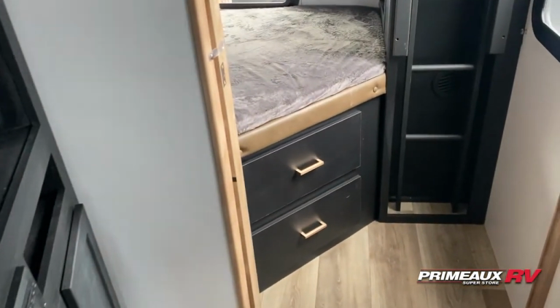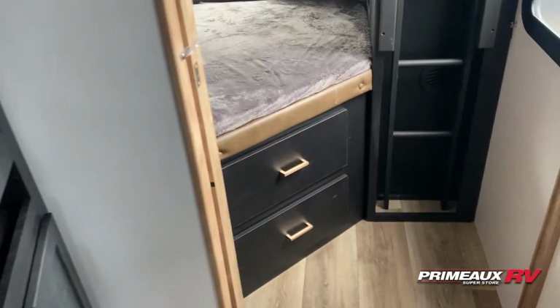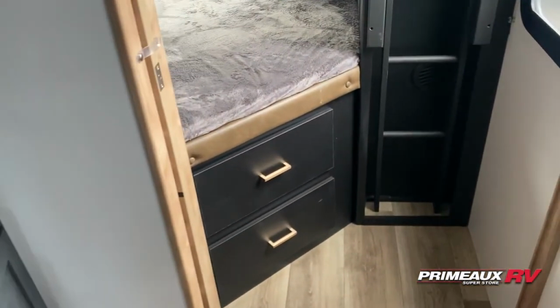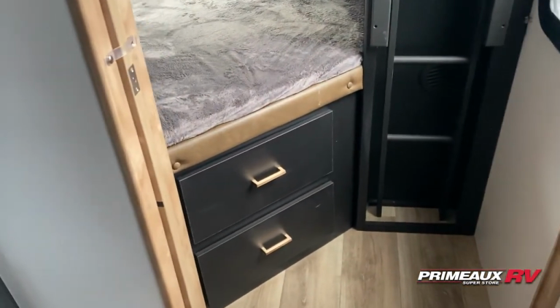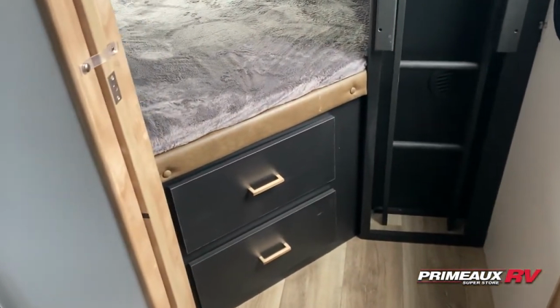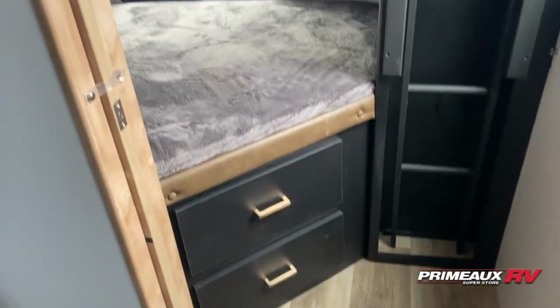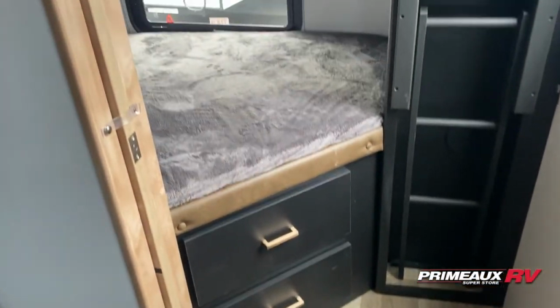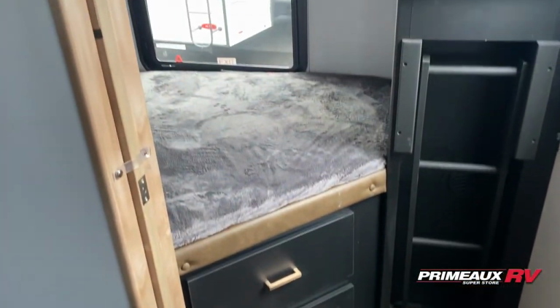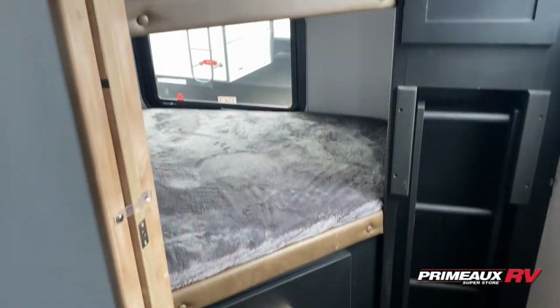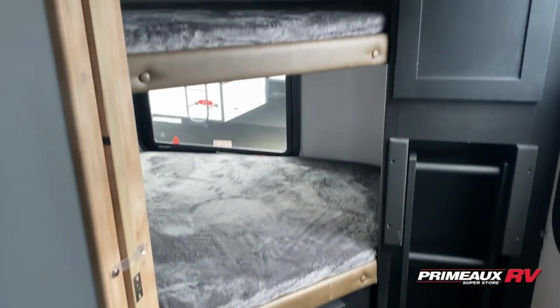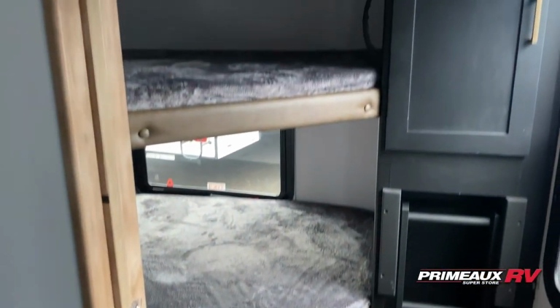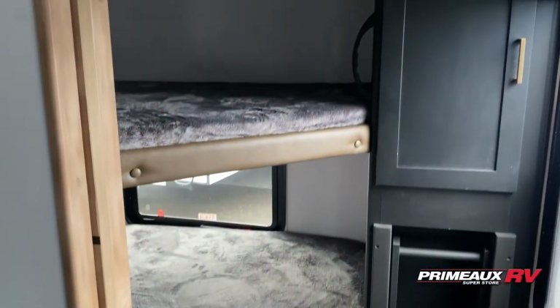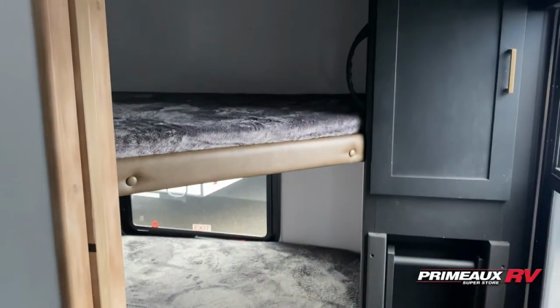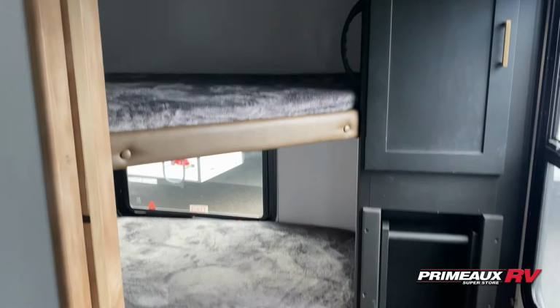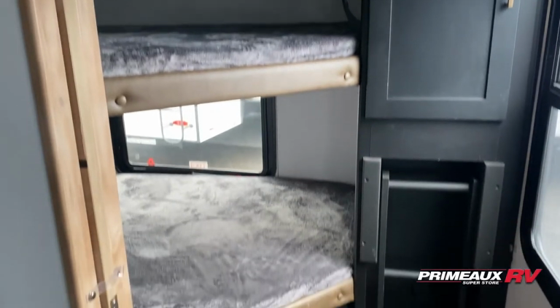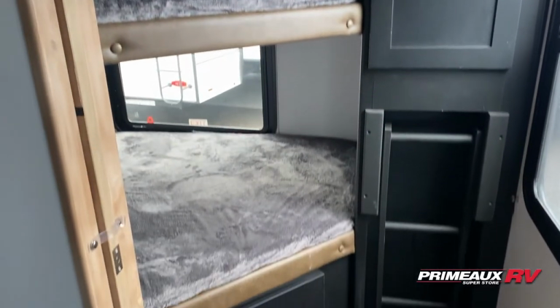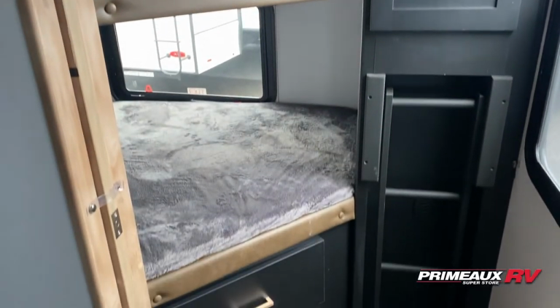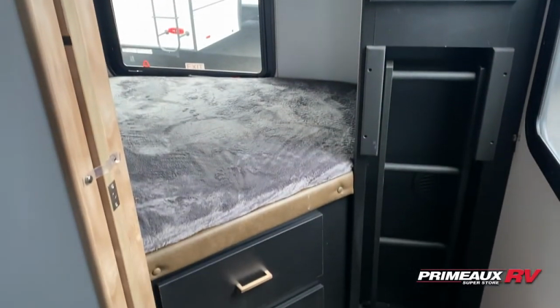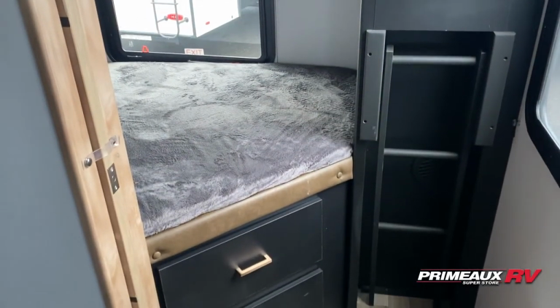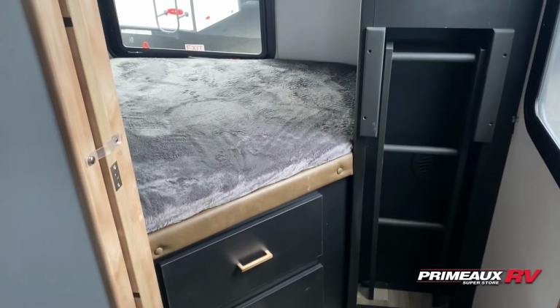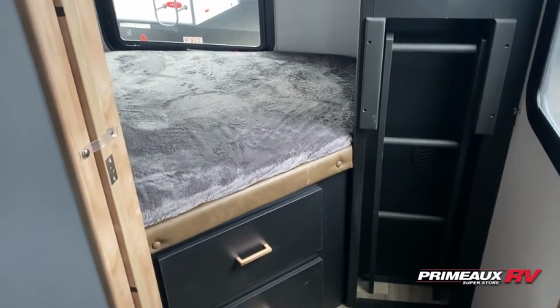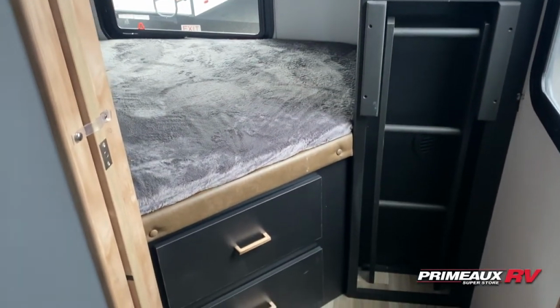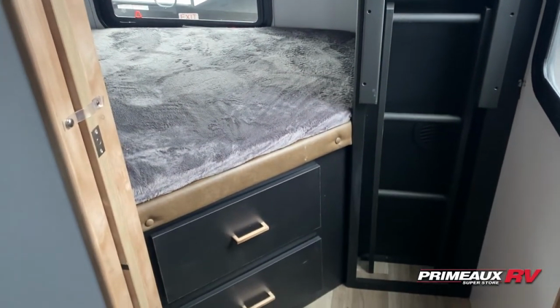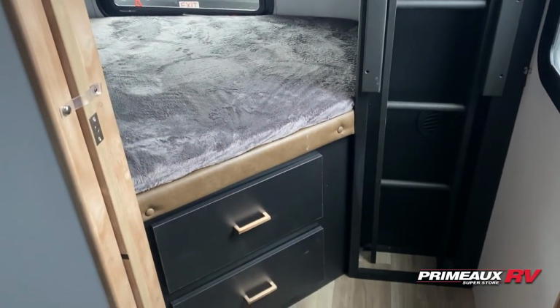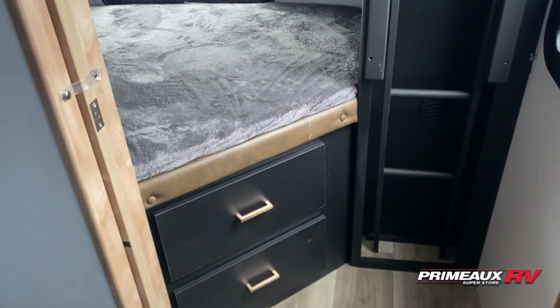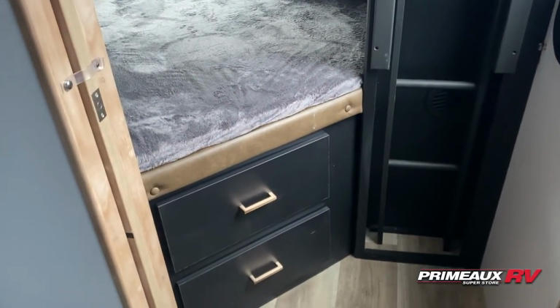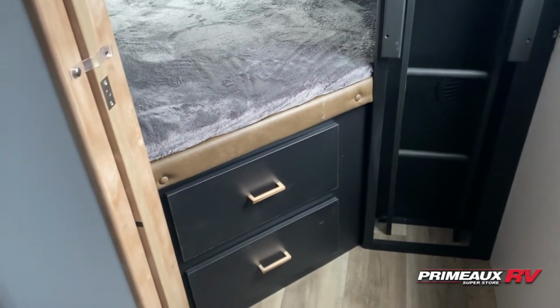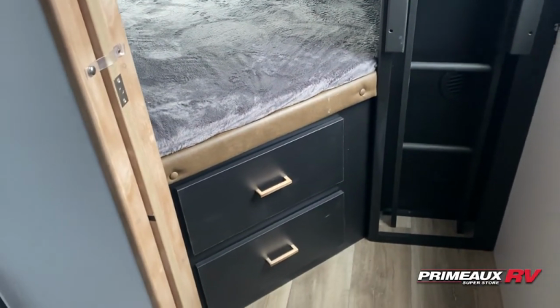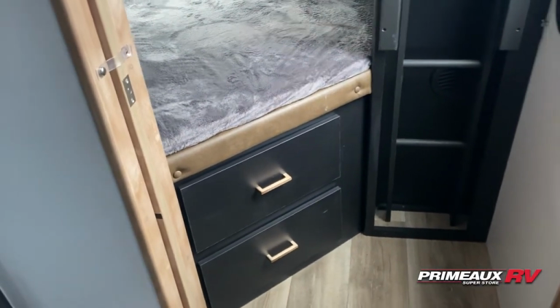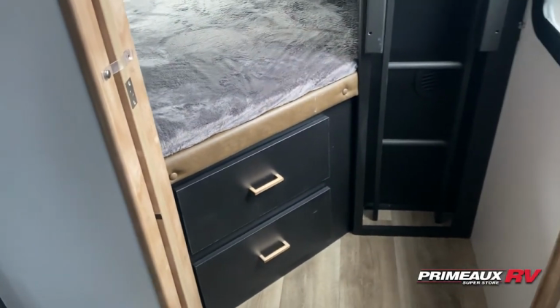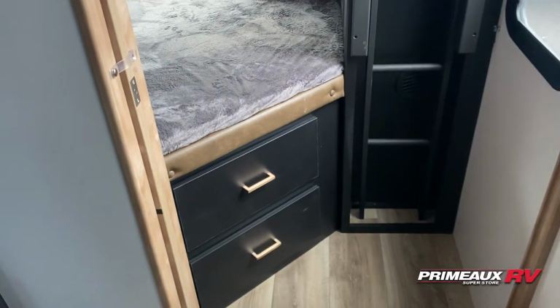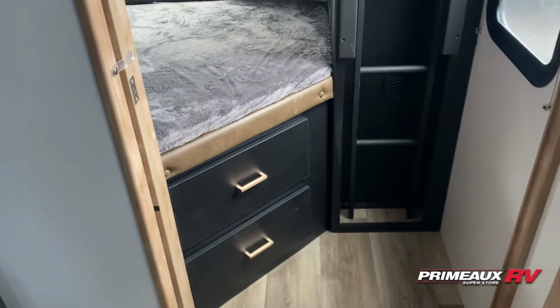Here in the rear we're going to have your bunk area. You have double over double bunks. Hanging closet storage there. Your ladder sits nicely in there out of the way when you're not using it. And storage down below.